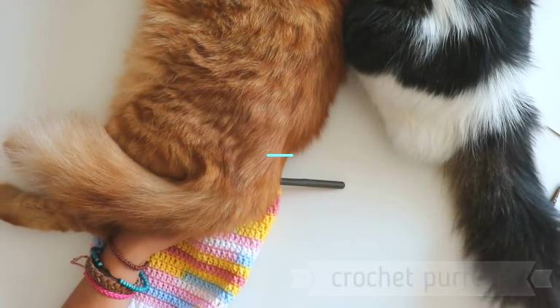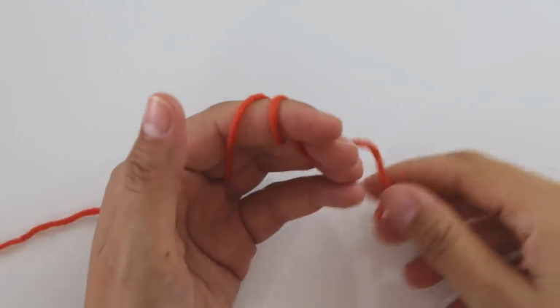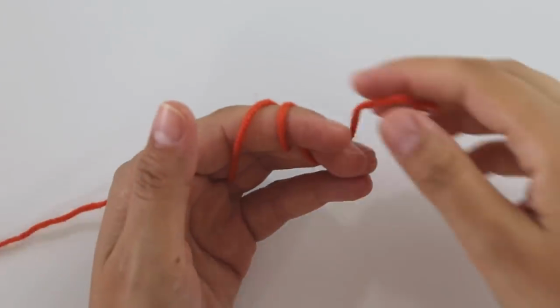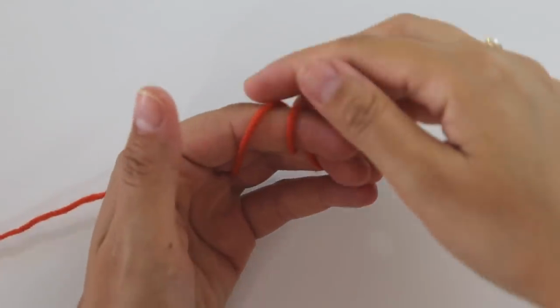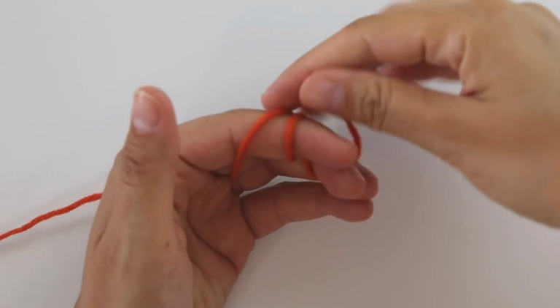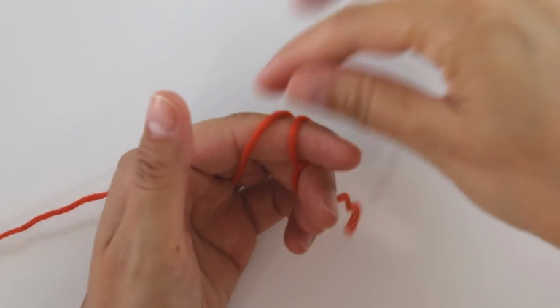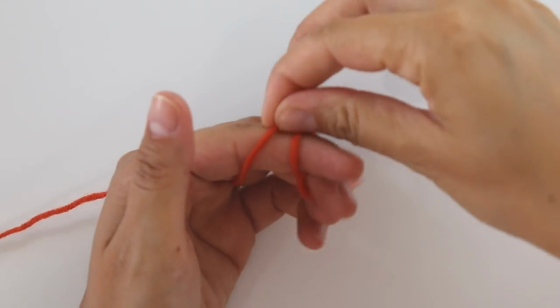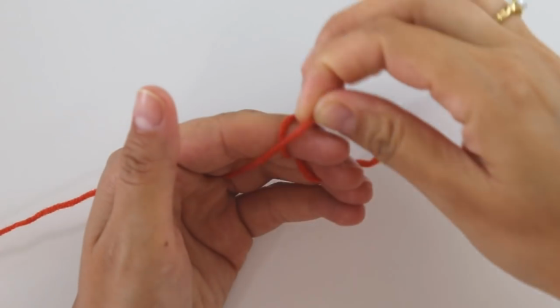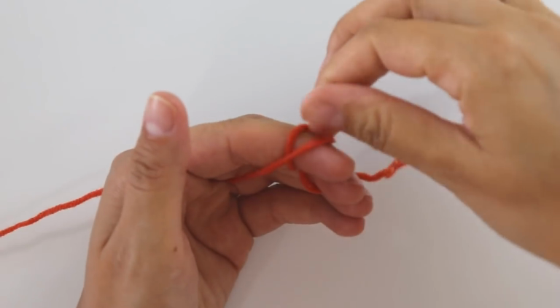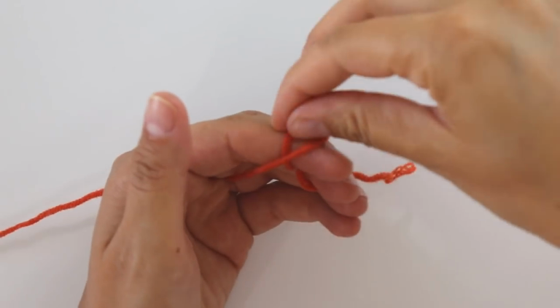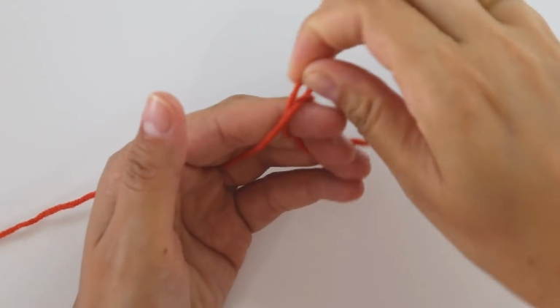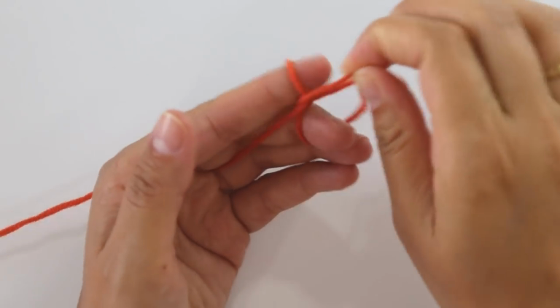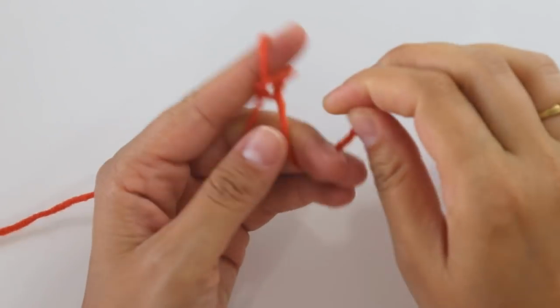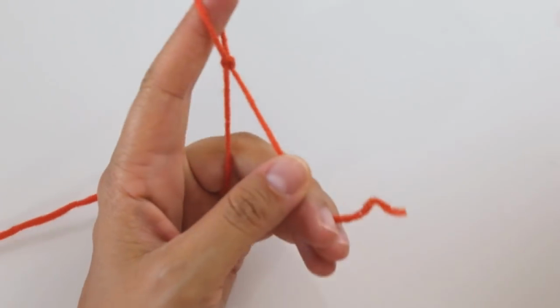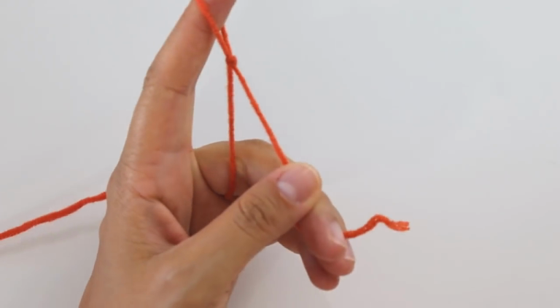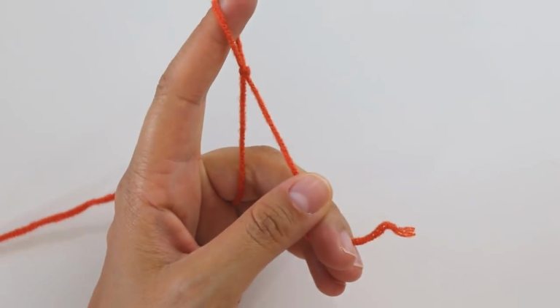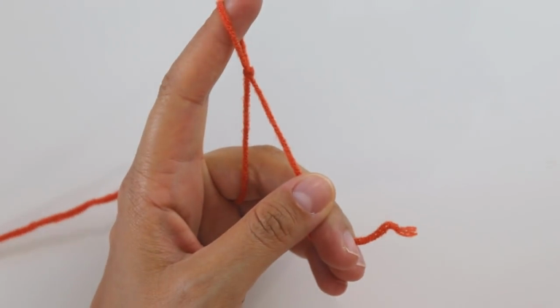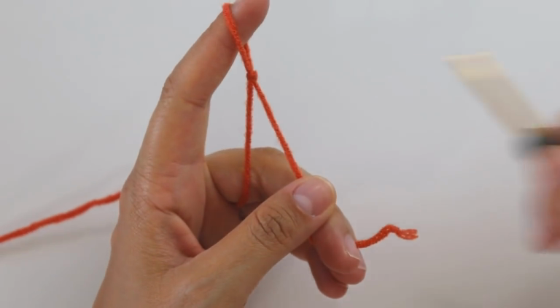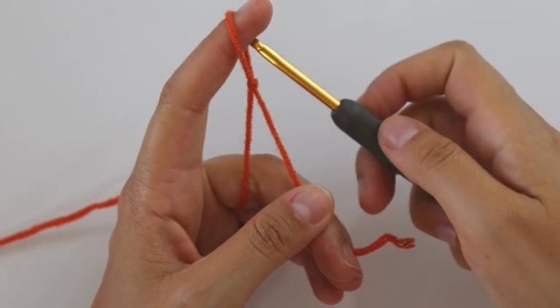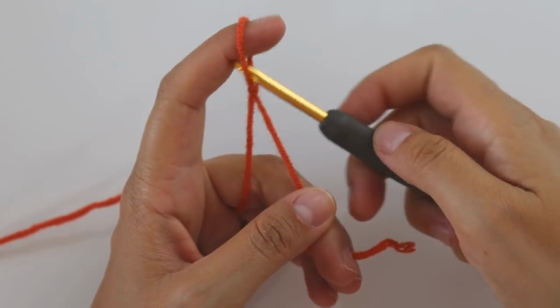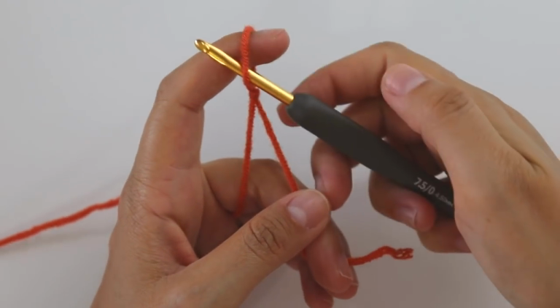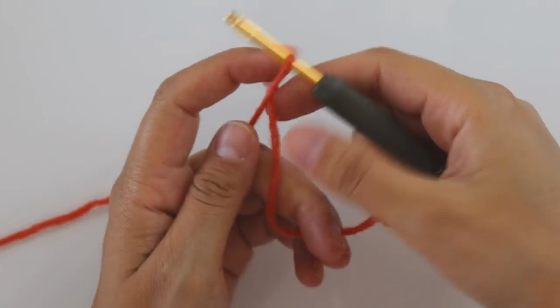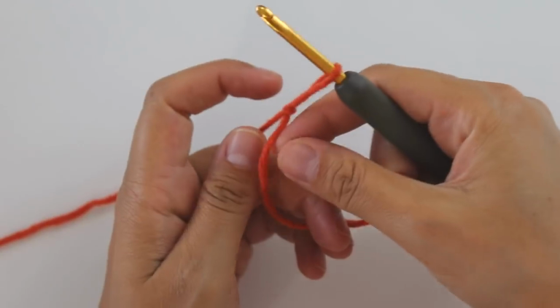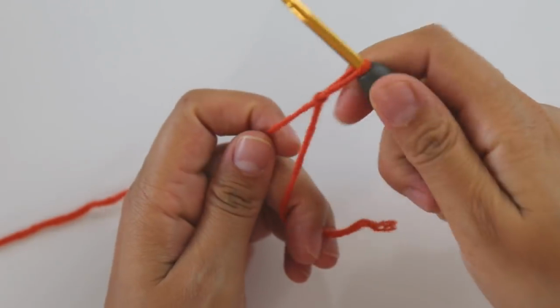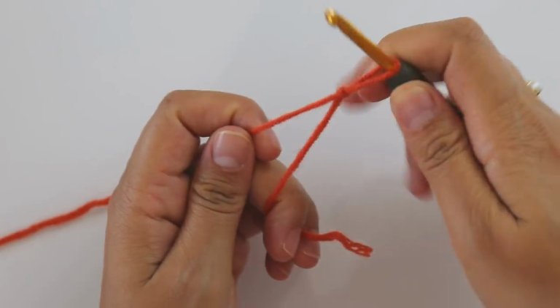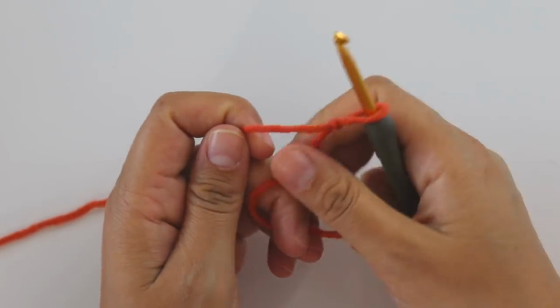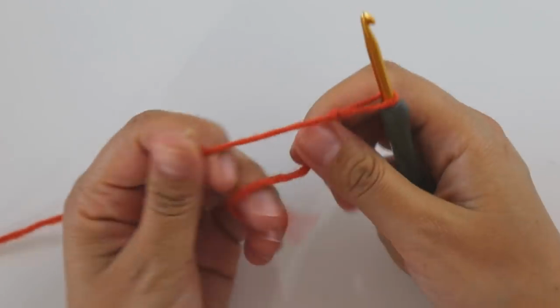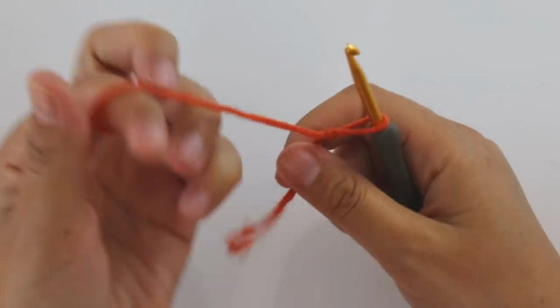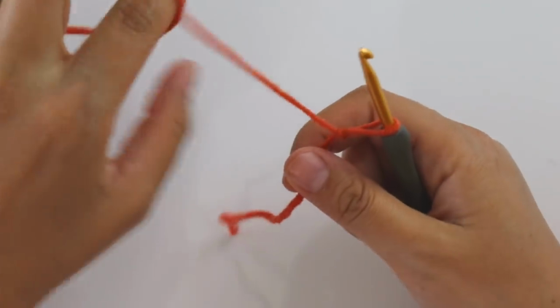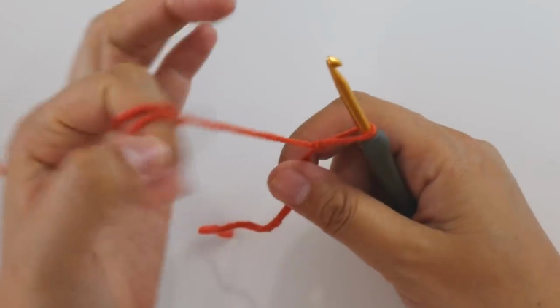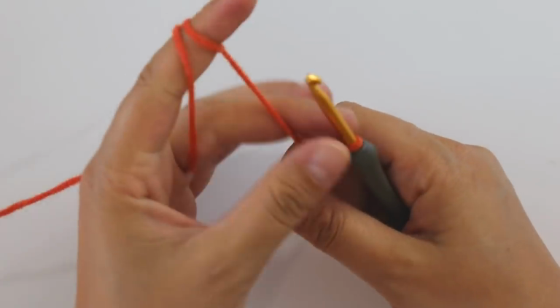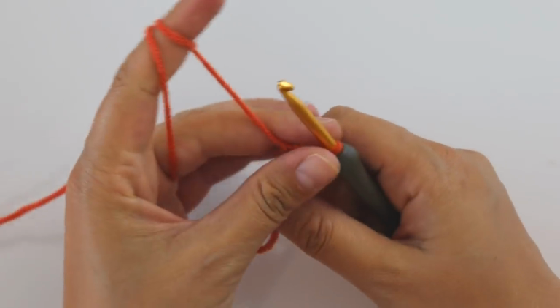I will start with a slip knot. For this stitch we will need multiples of six.